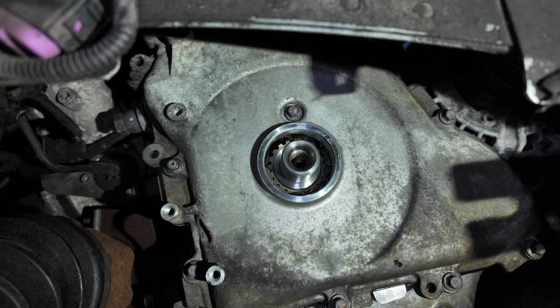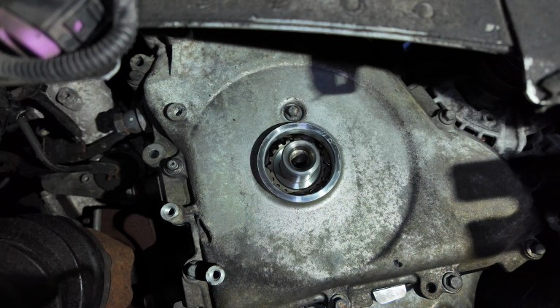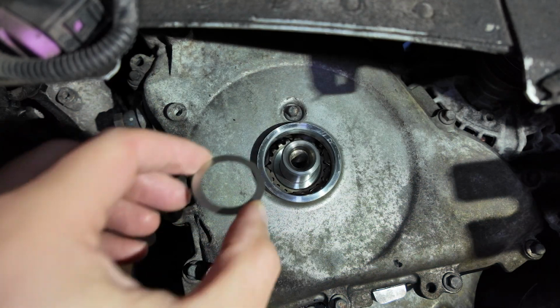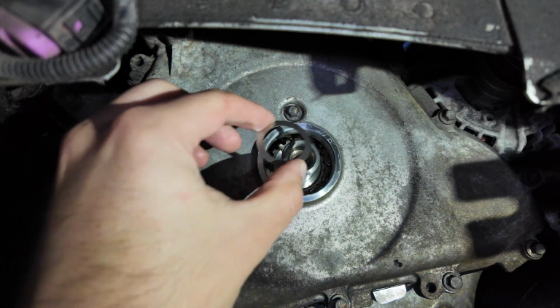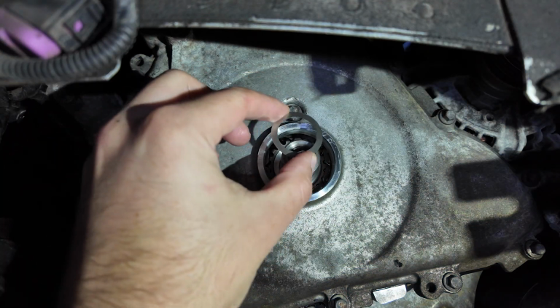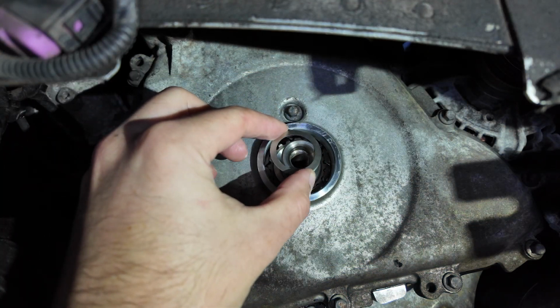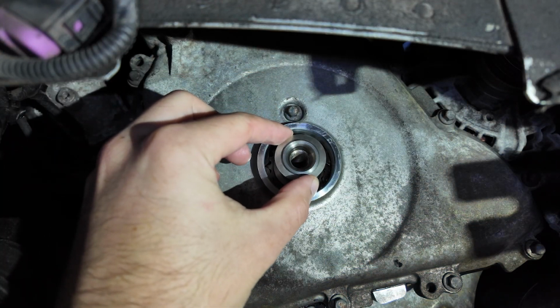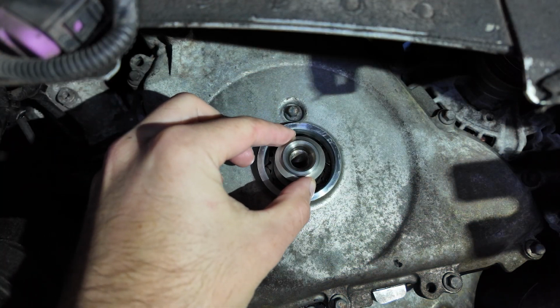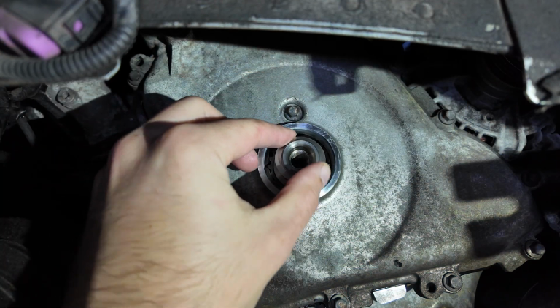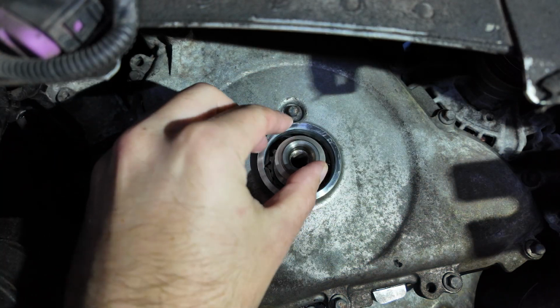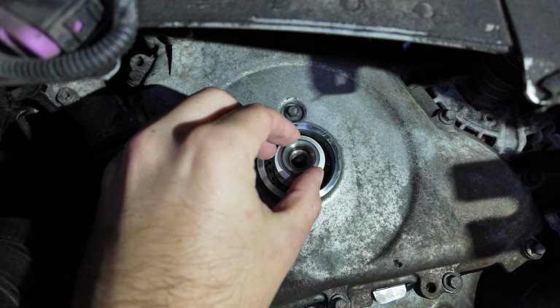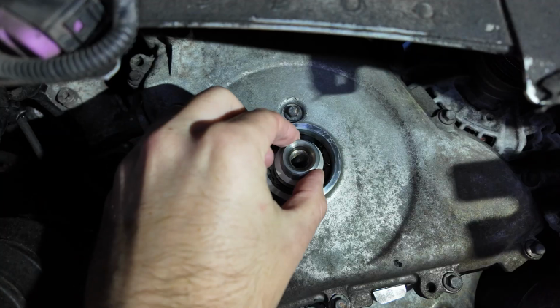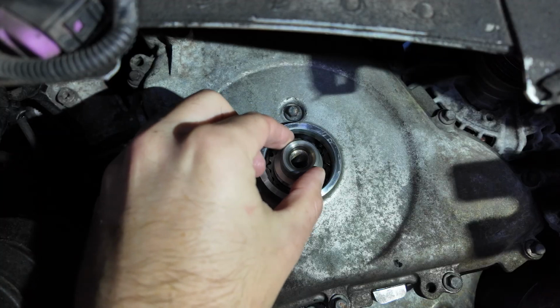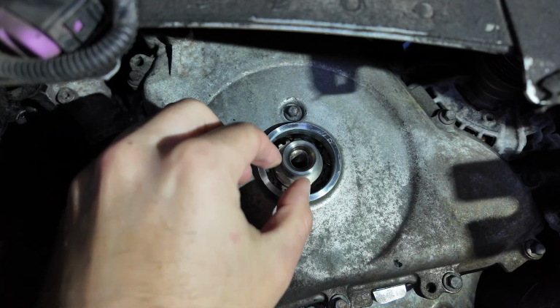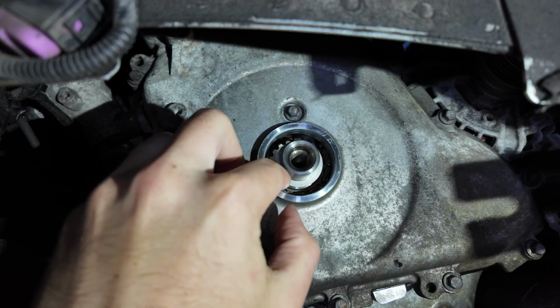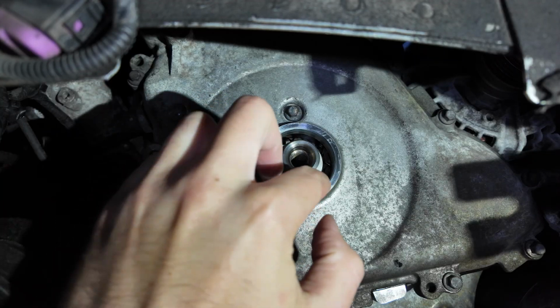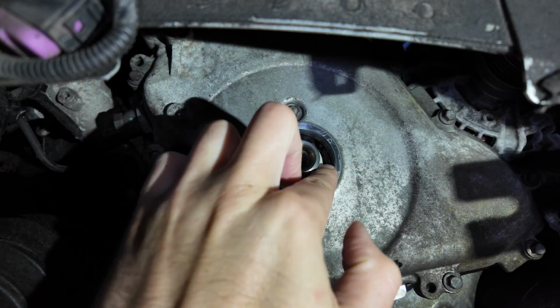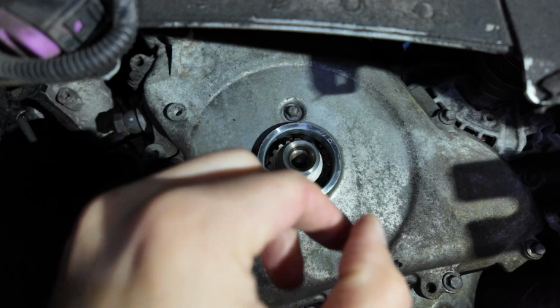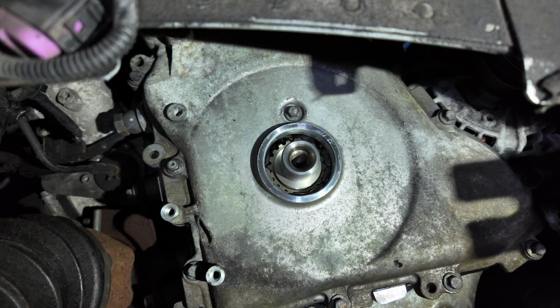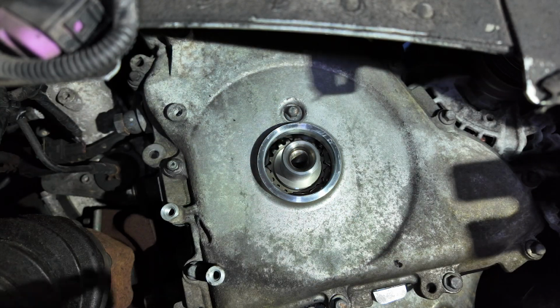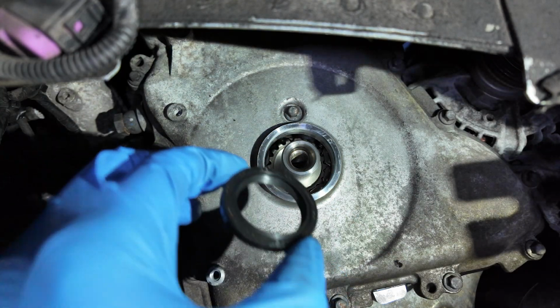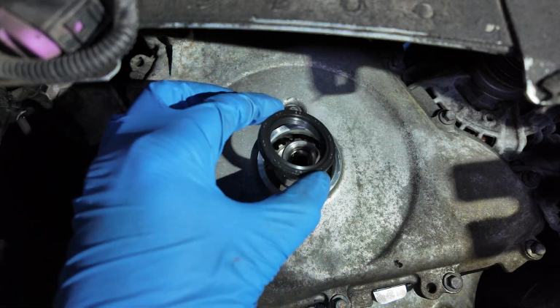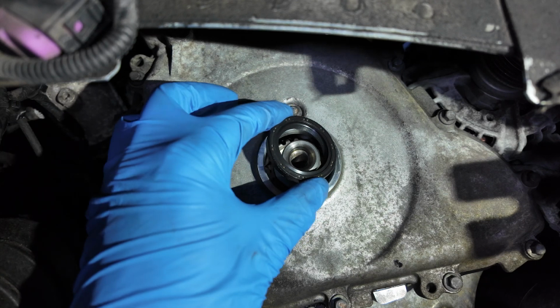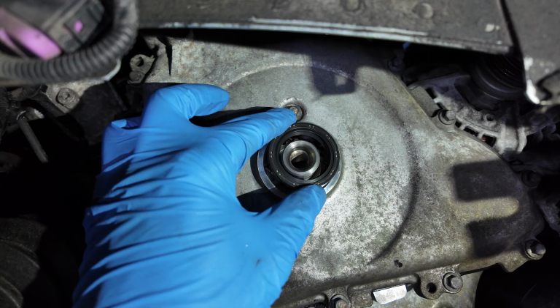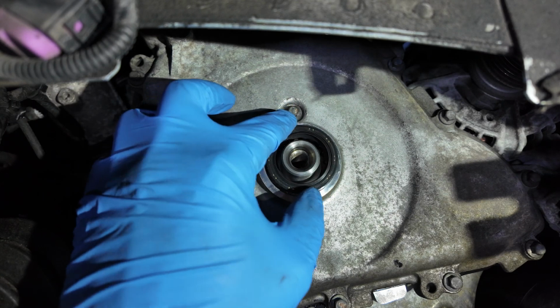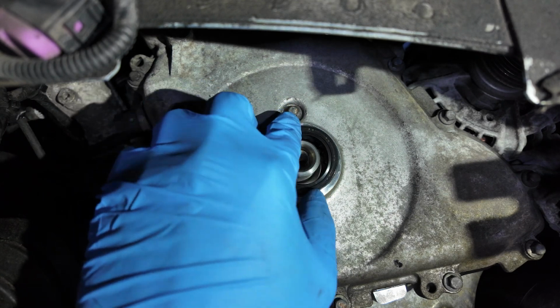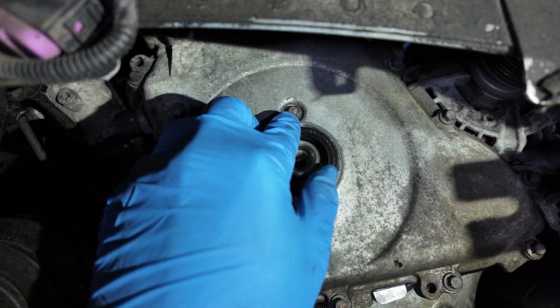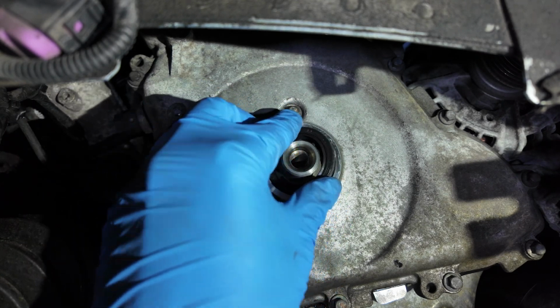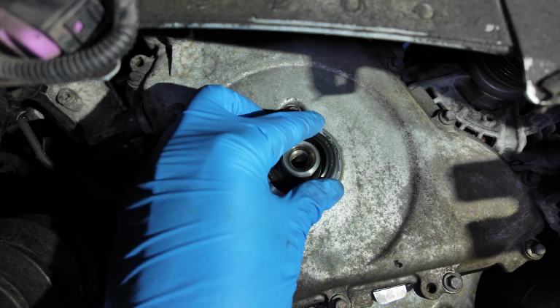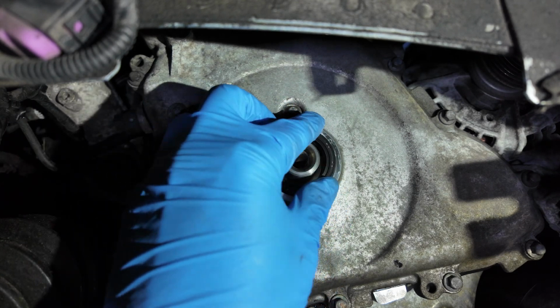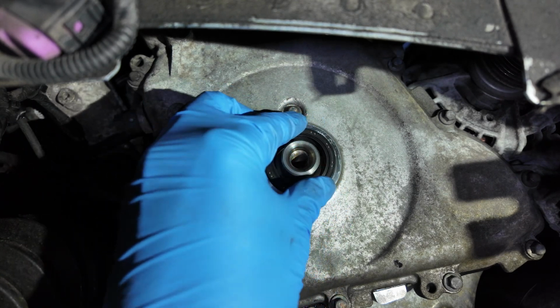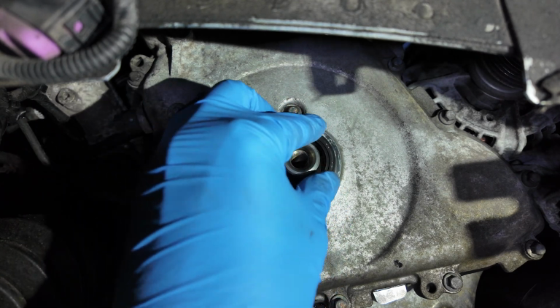Before fitting the pulley, make sure a new friction washer is in place and a new crankshaft oil seal is installed. Do not reuse the old washer or seal — it may result in leaks or inaccurate torque.